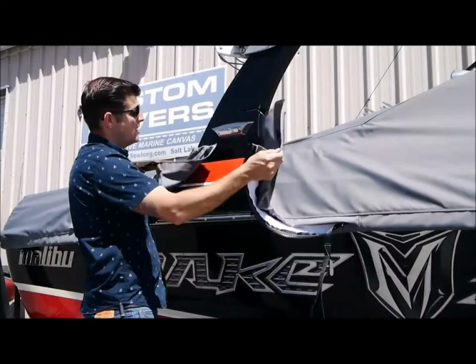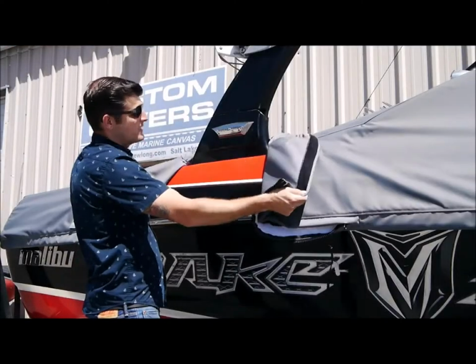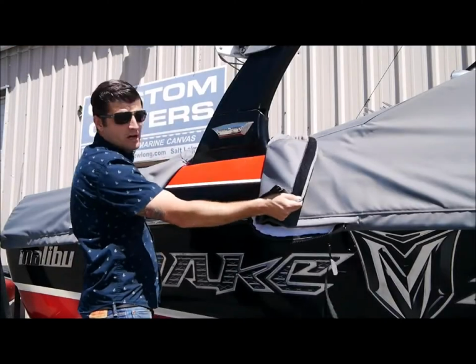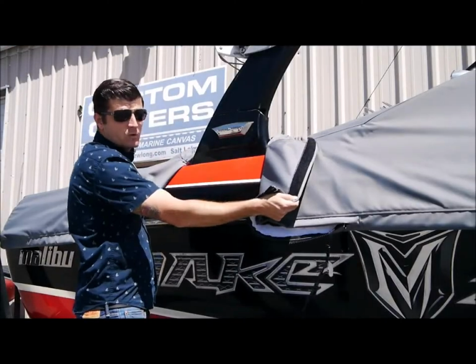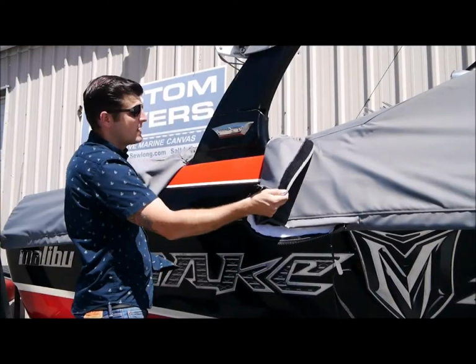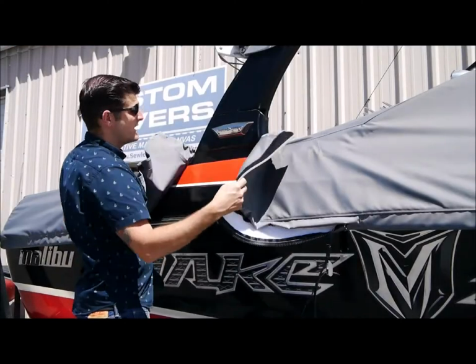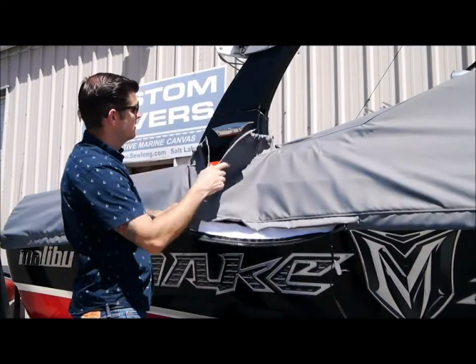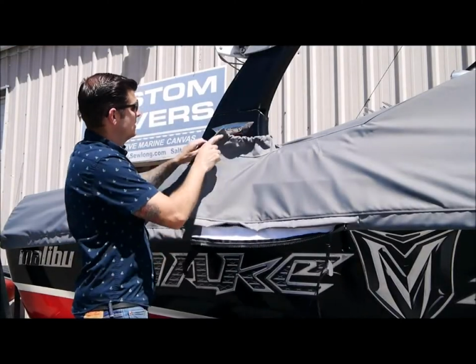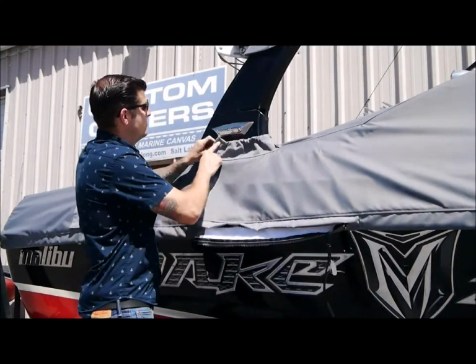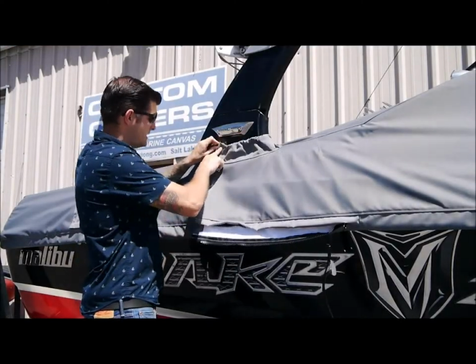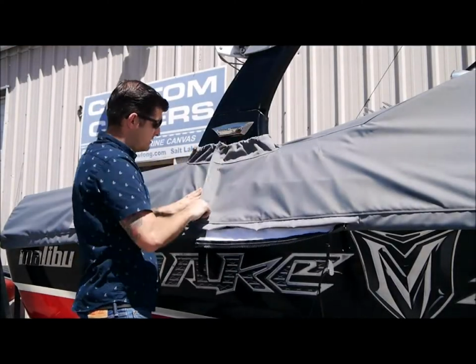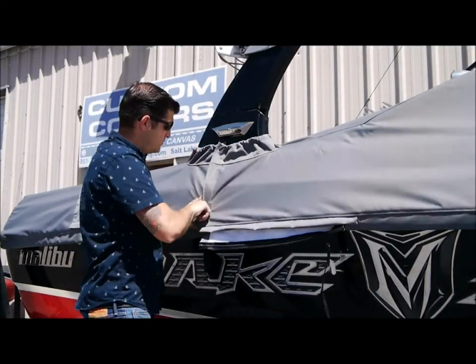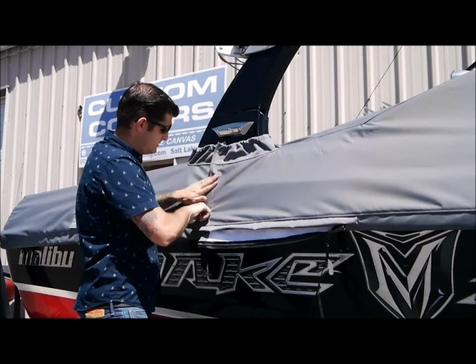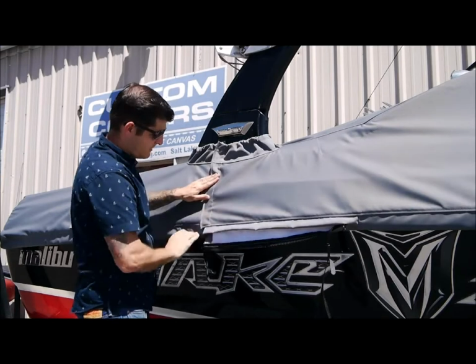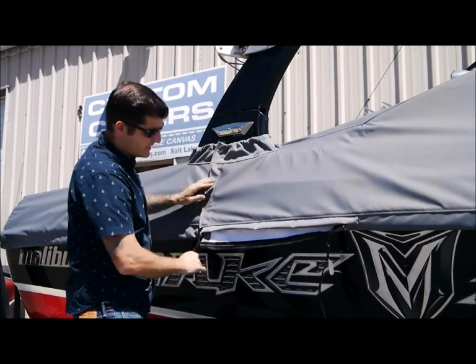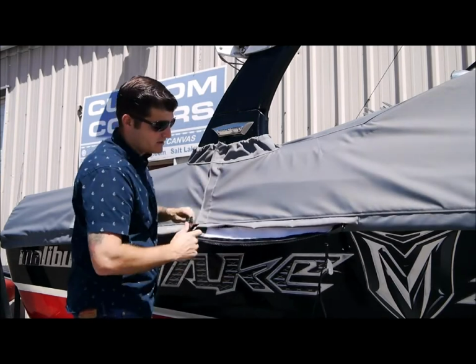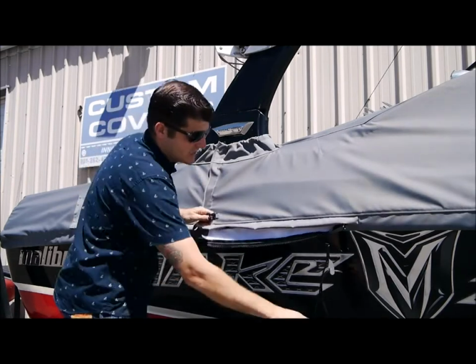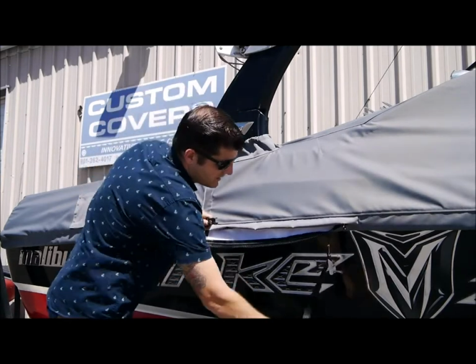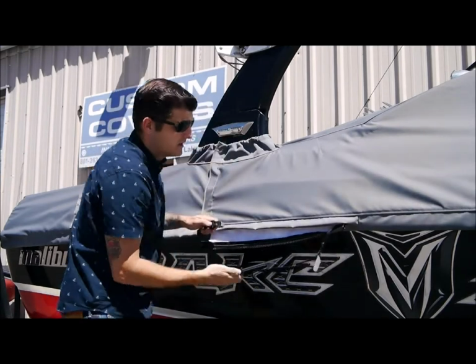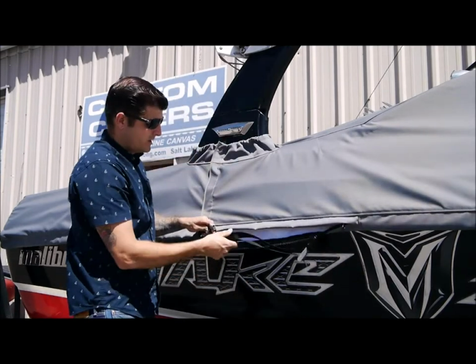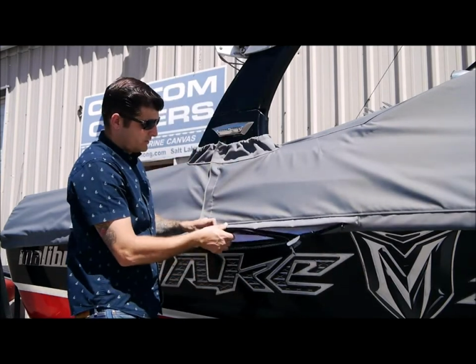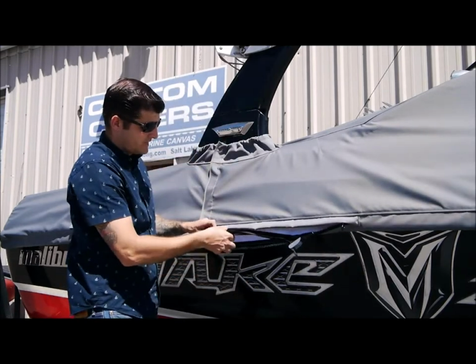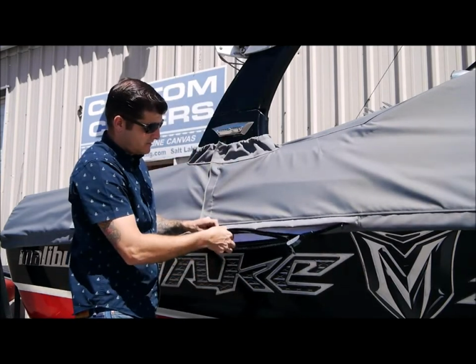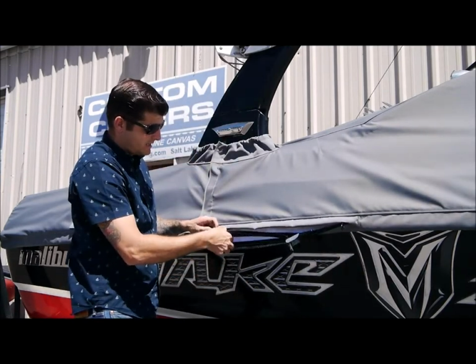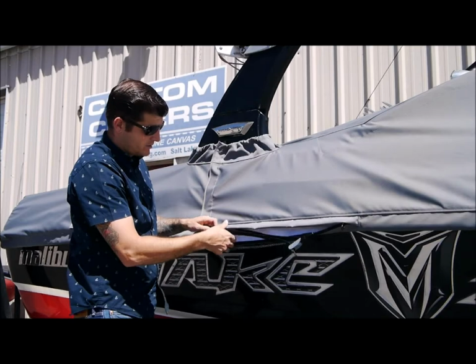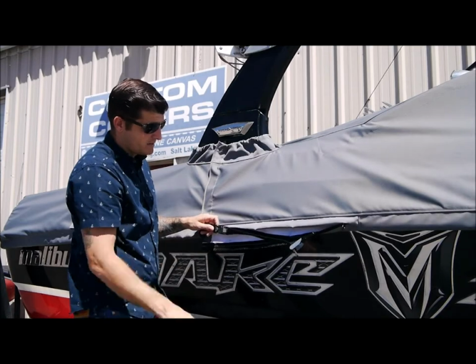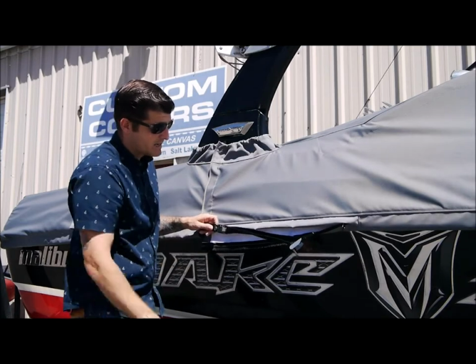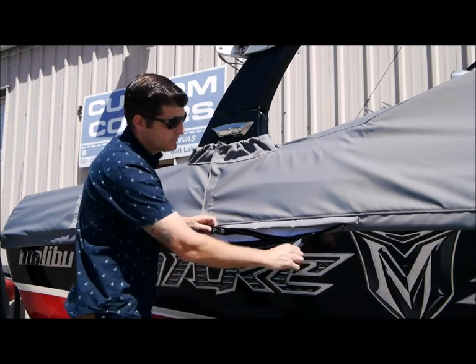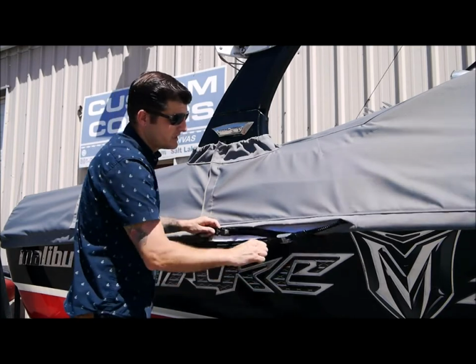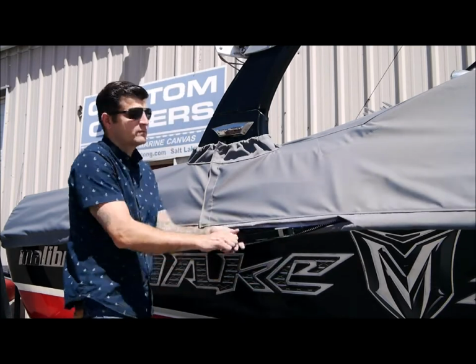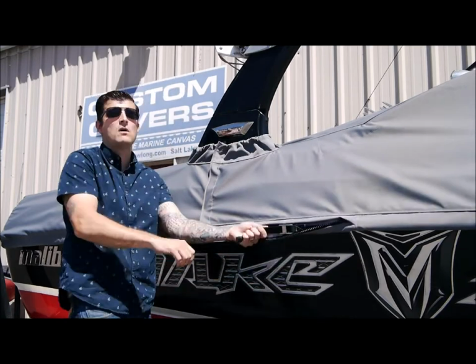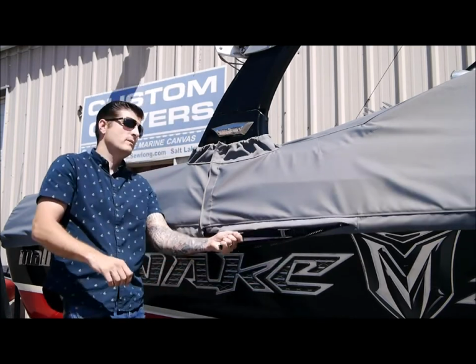Open the cover up and it will go around the tower. When putting it back together, you put the Velcro back together, take the fidlock, bring it close enough together that the magnet takes over and magnets it into place, and then you will pull on the webbing.